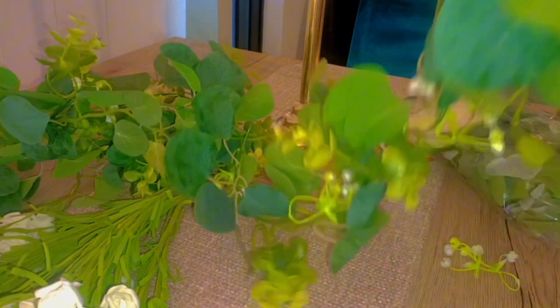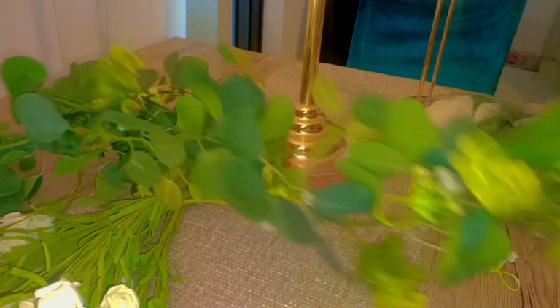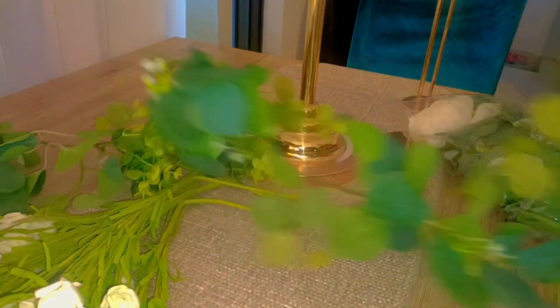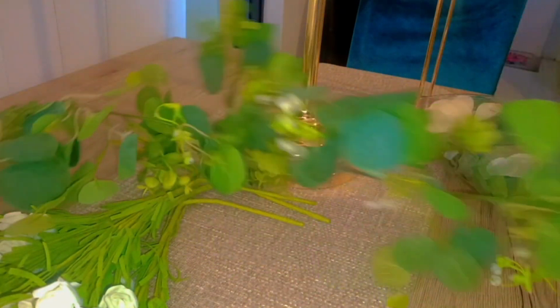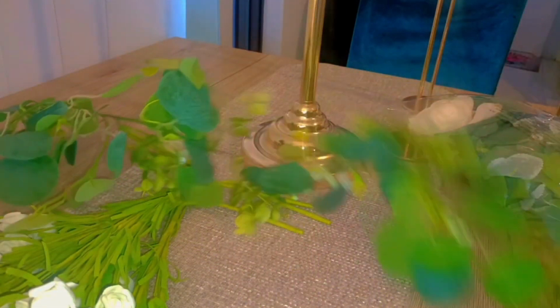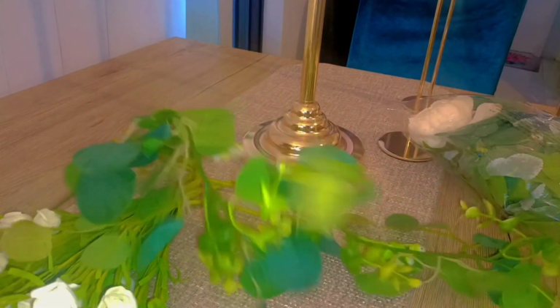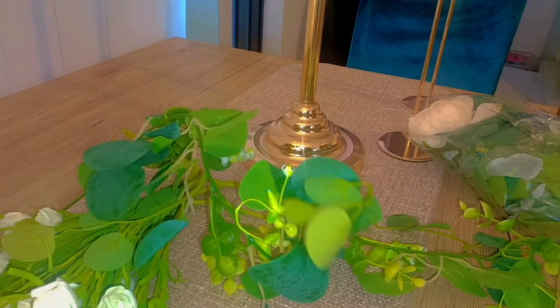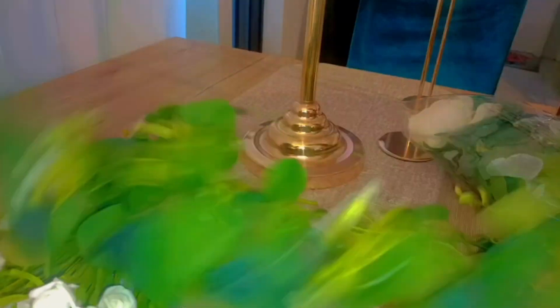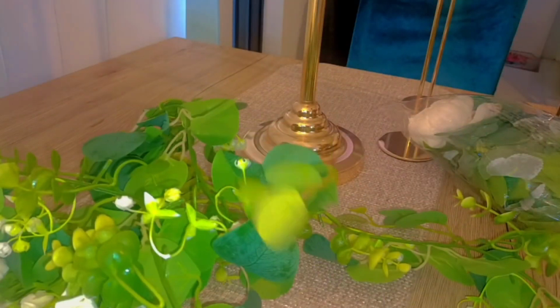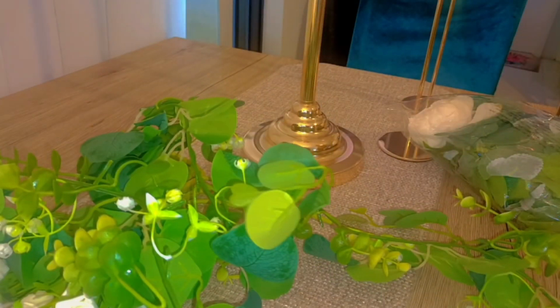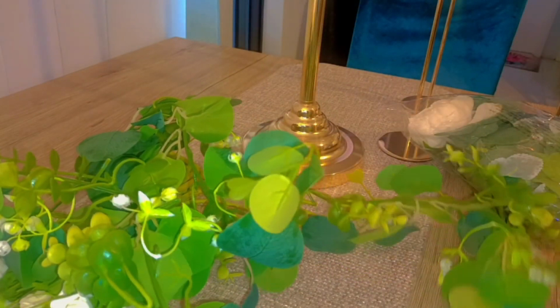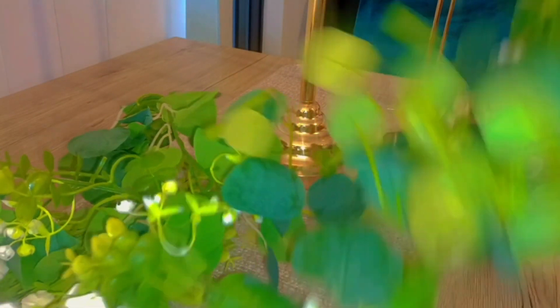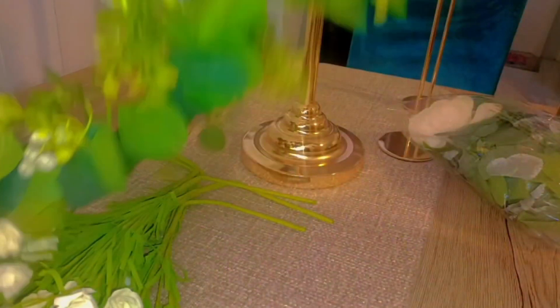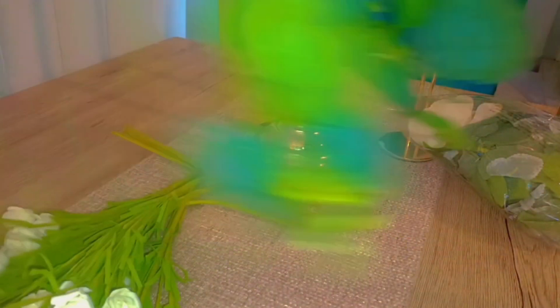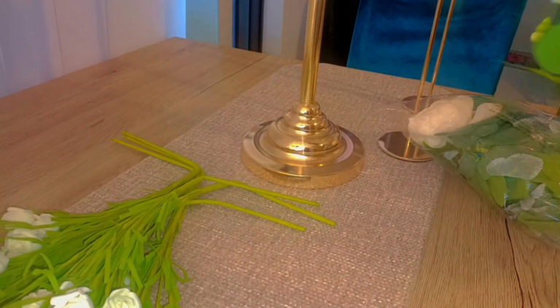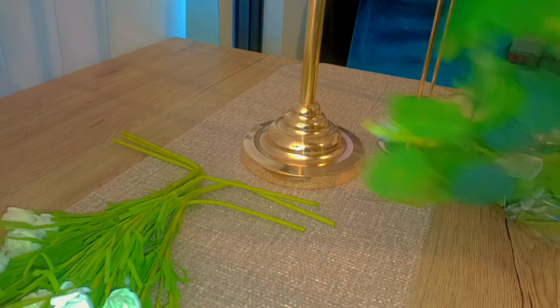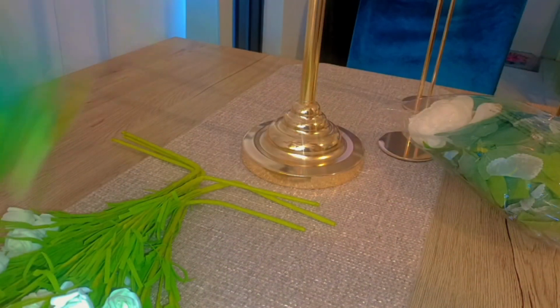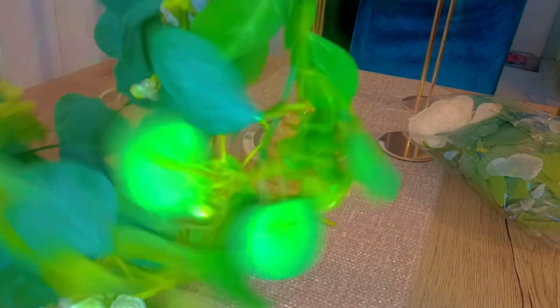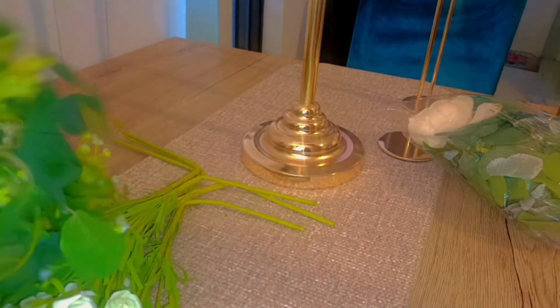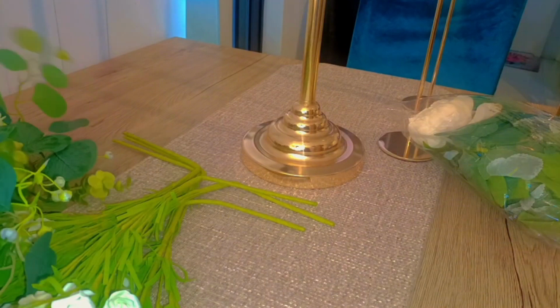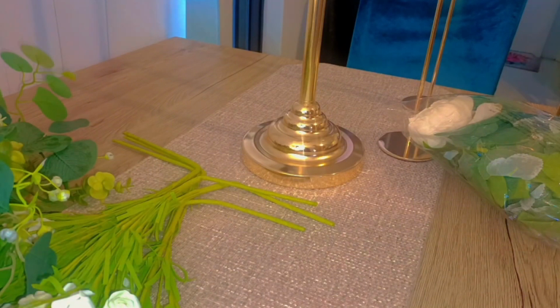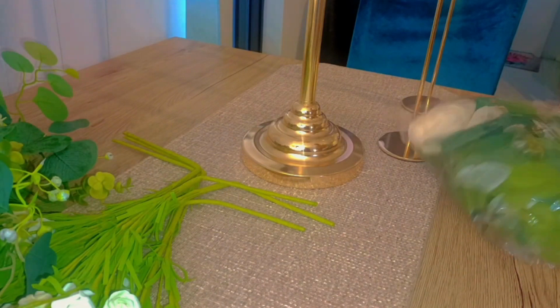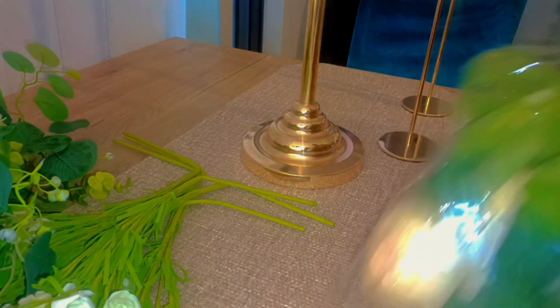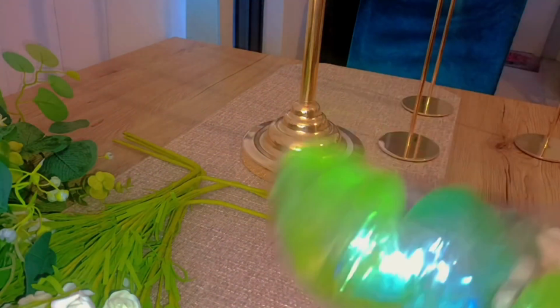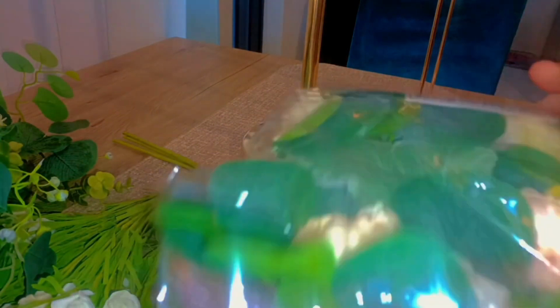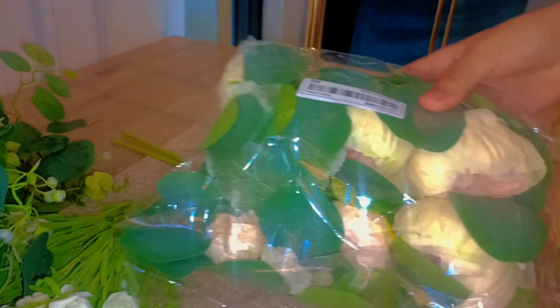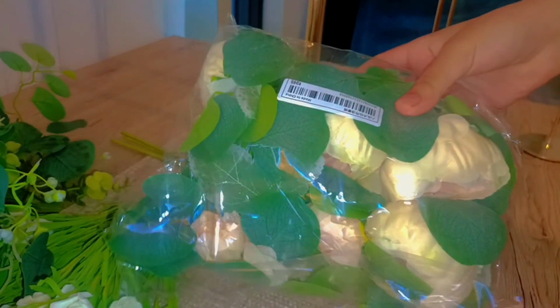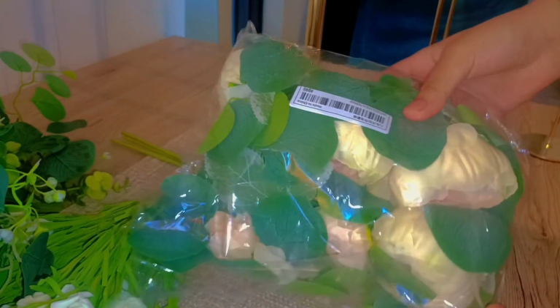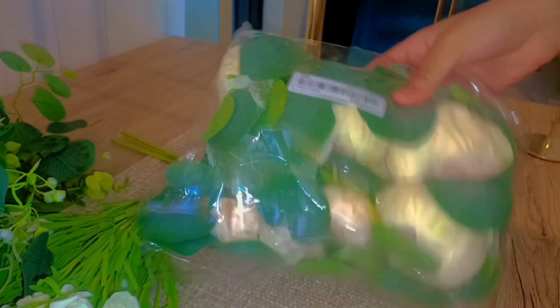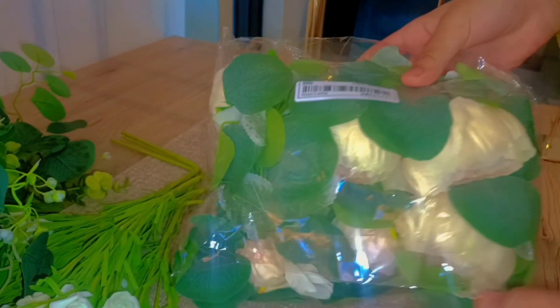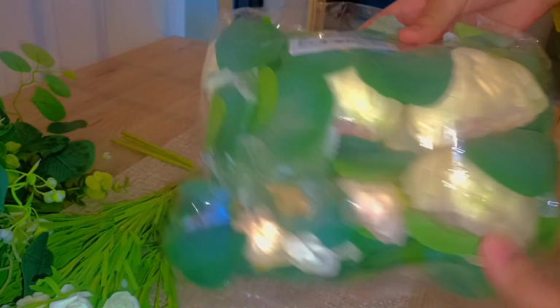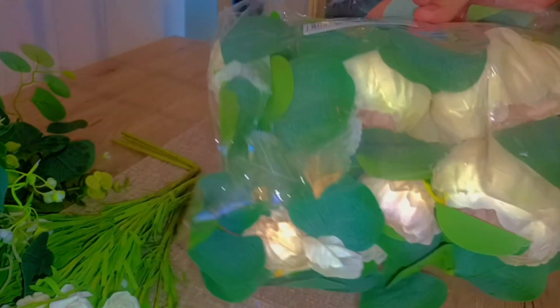This was decoration number two right now. I'm just unpacking everything and showing you guys what decorations we actually bought in detail. Then I'm going to be setting them up so you guys can see the final result.